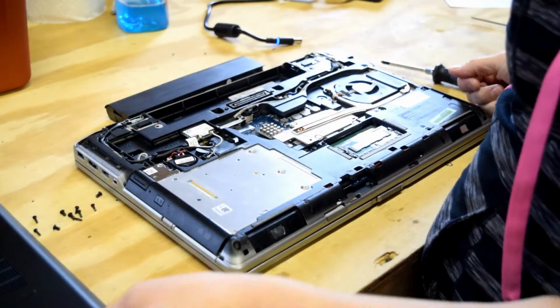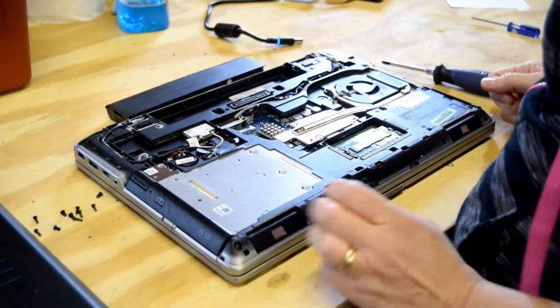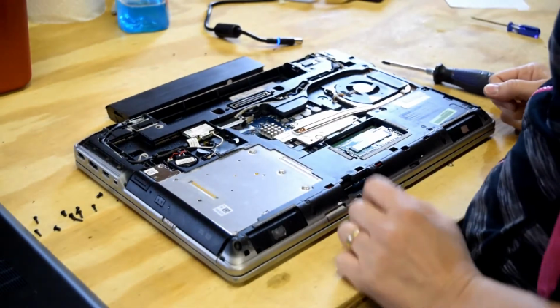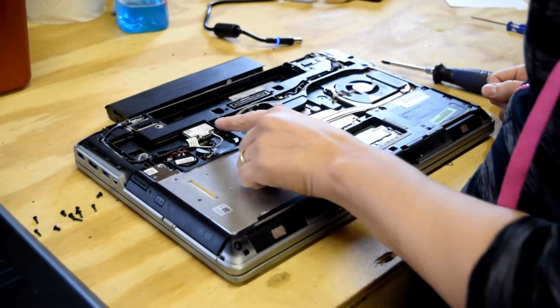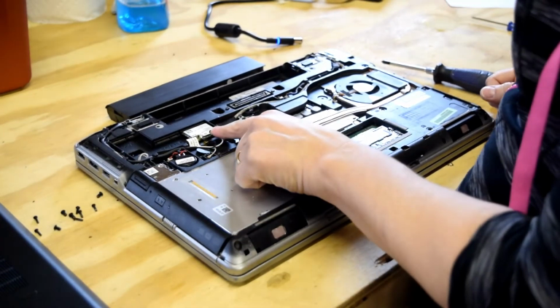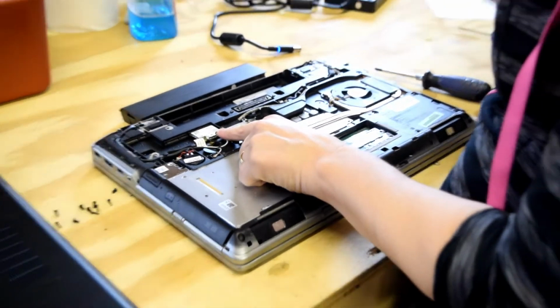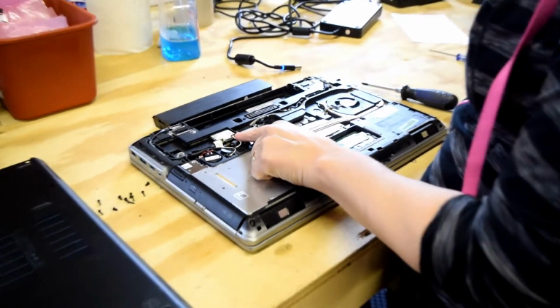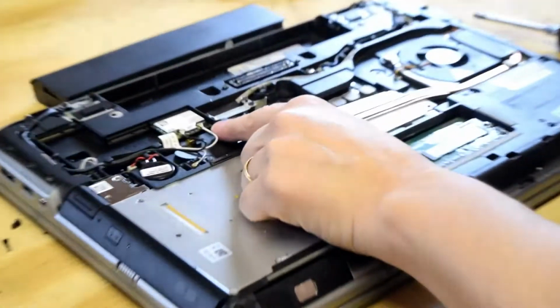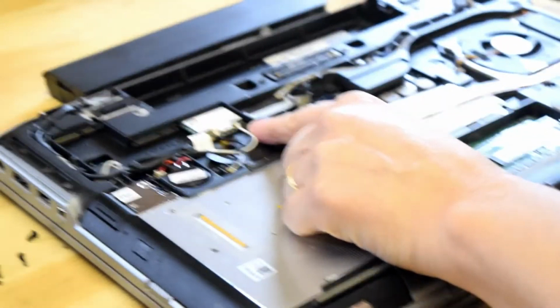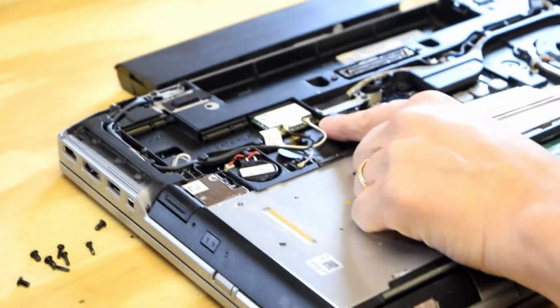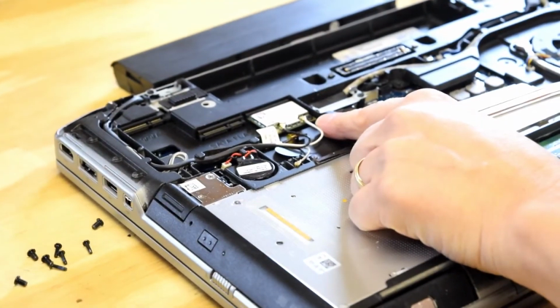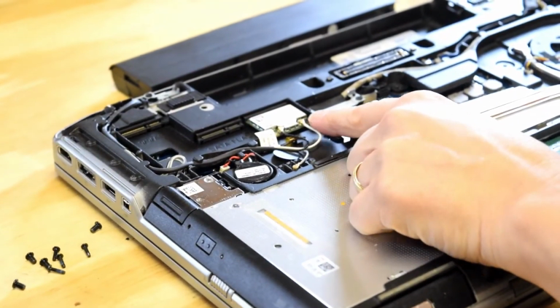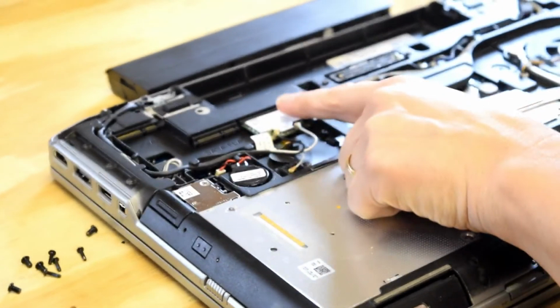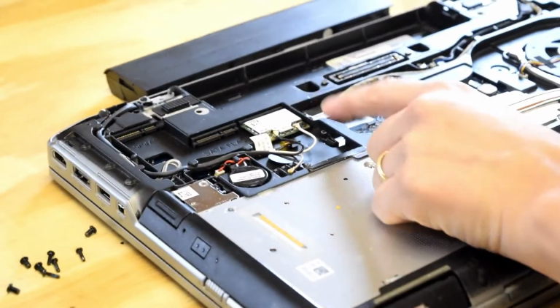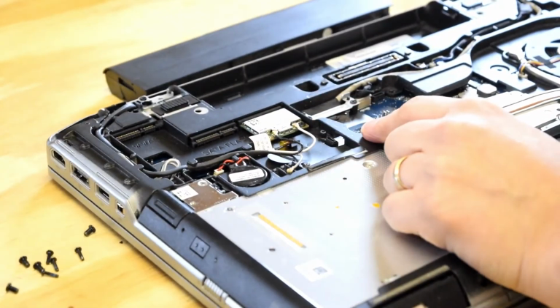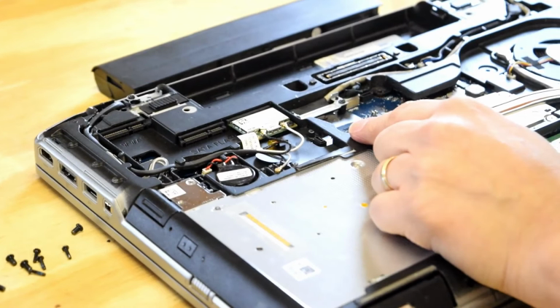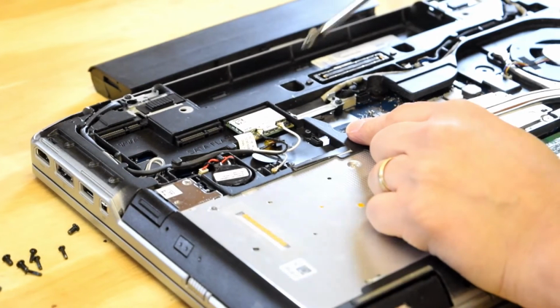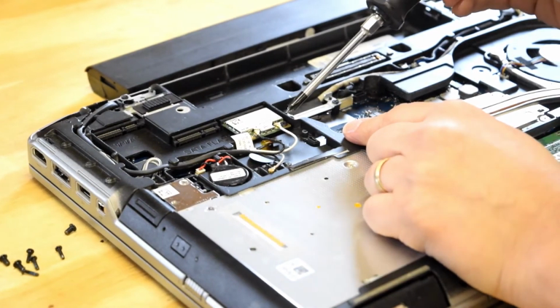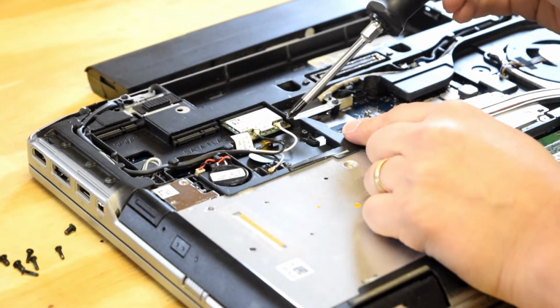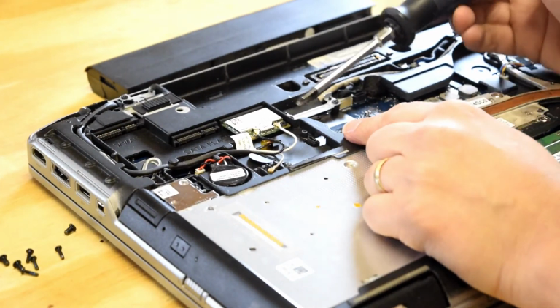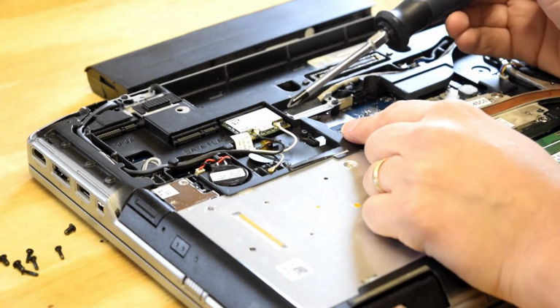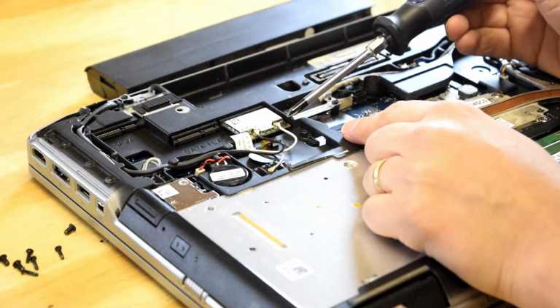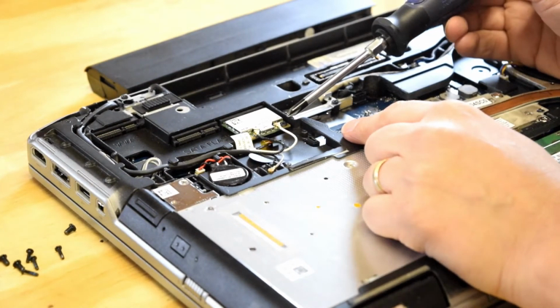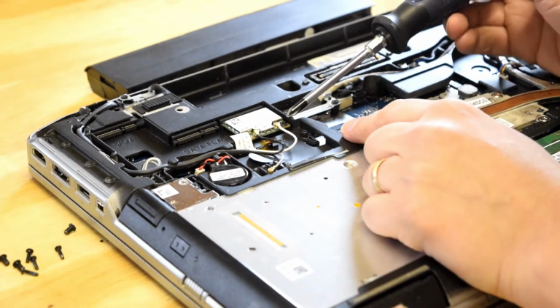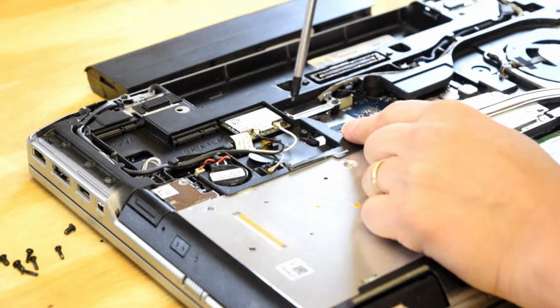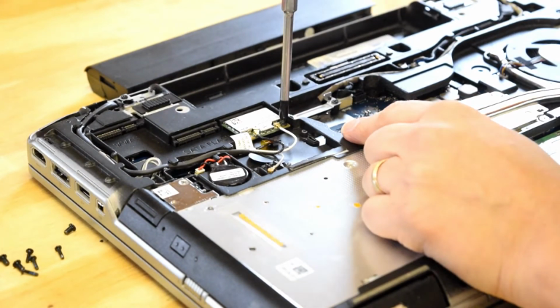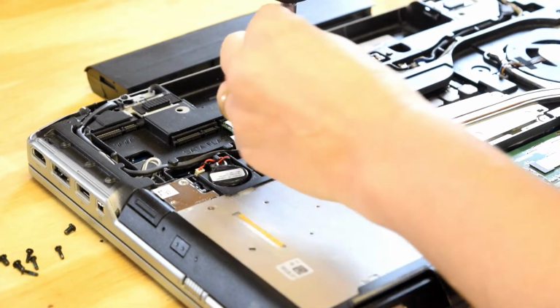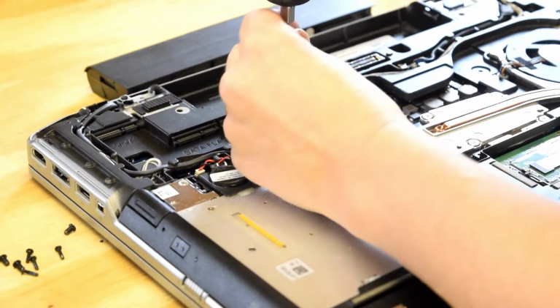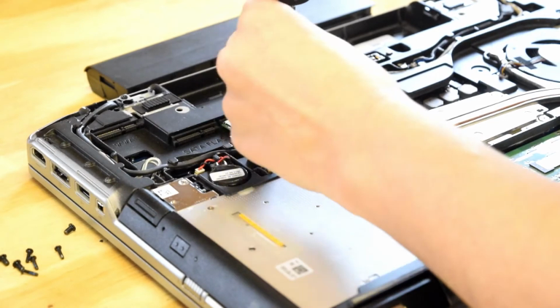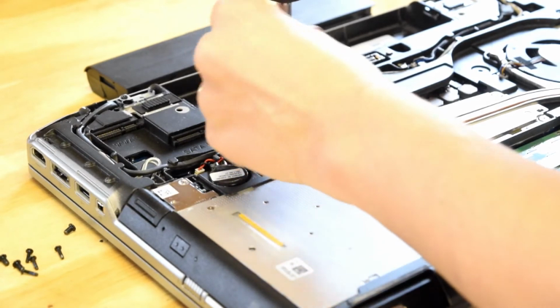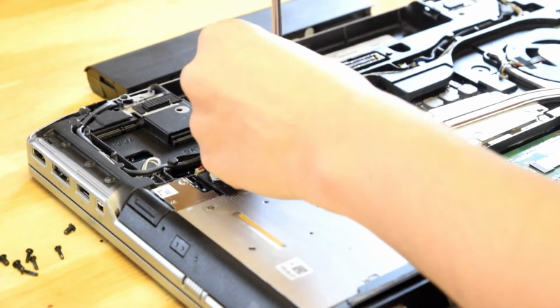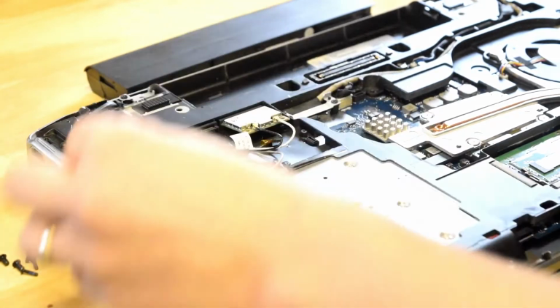Now, your wireless card on this model is located right there. It has a screw holding it in, which you would uninstall.